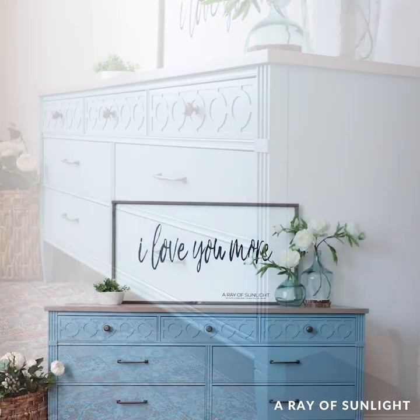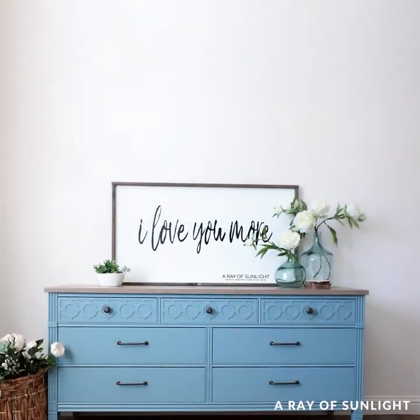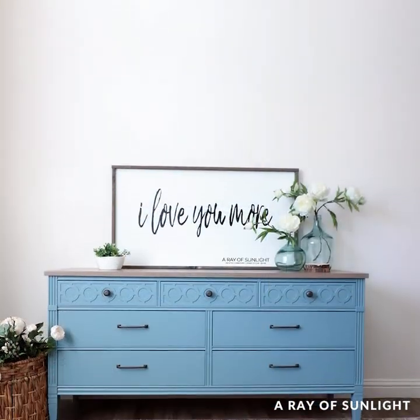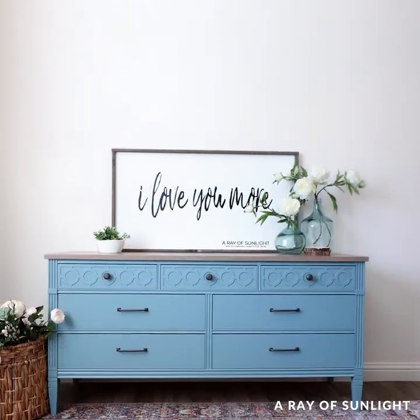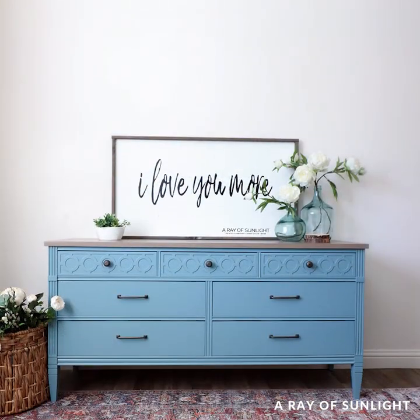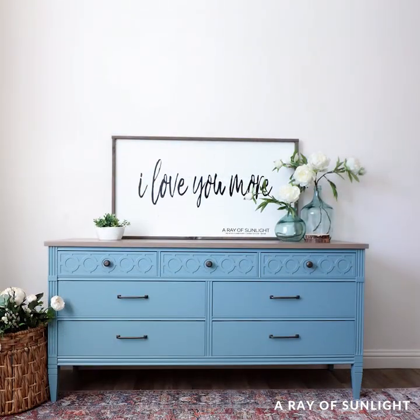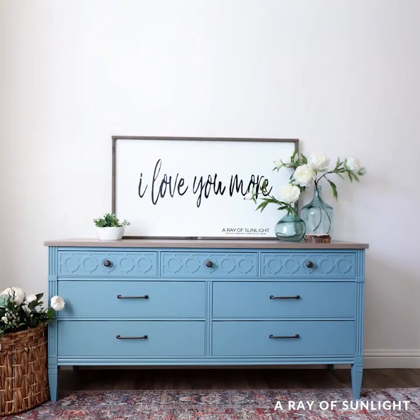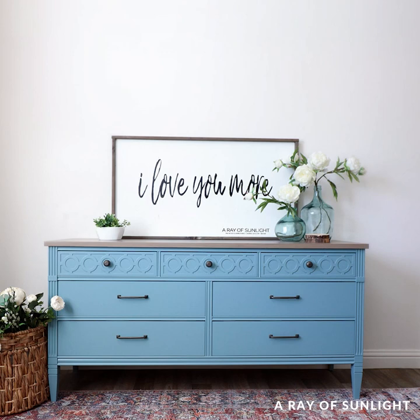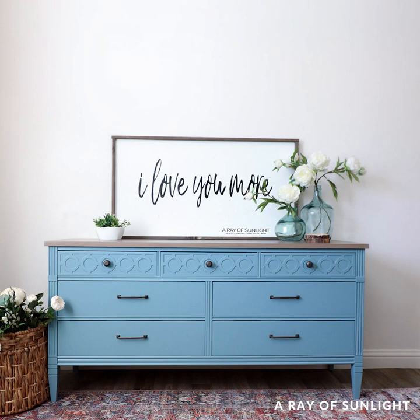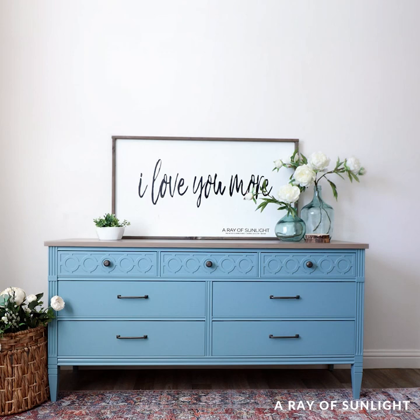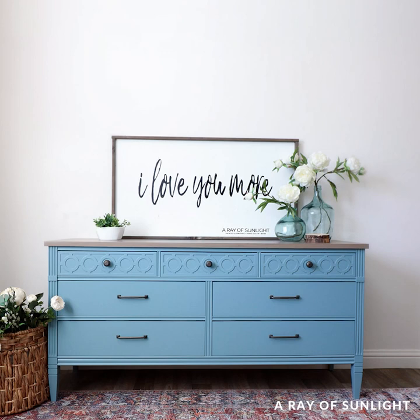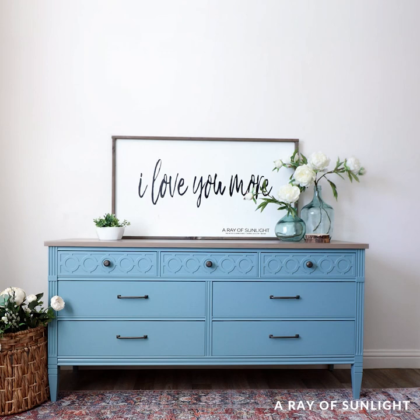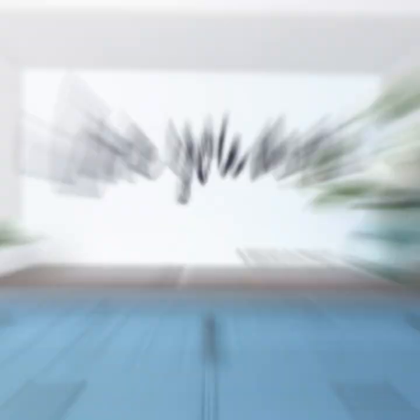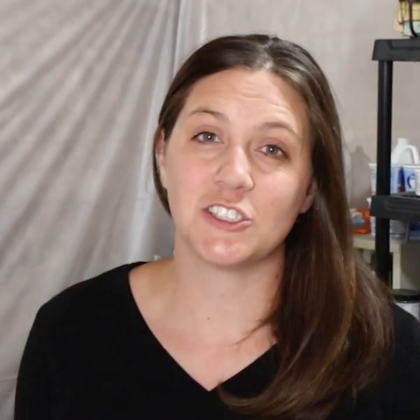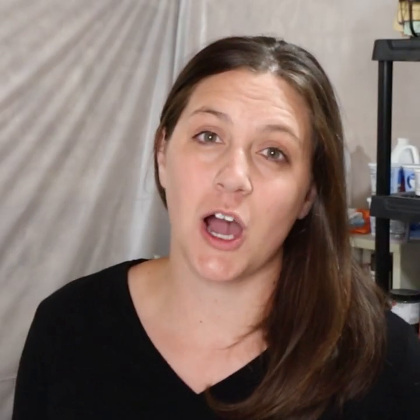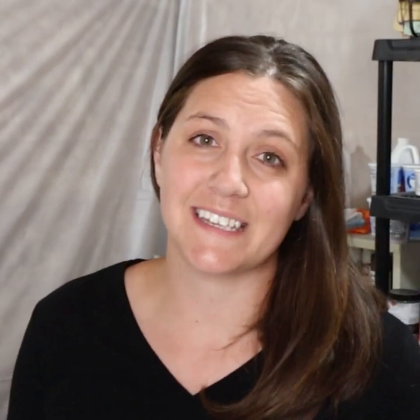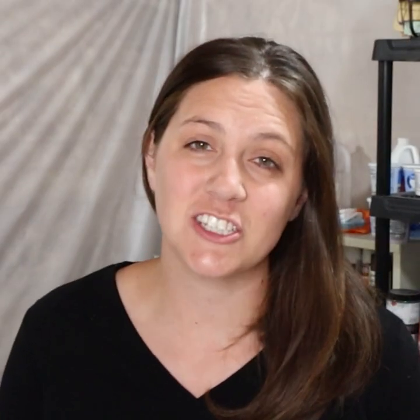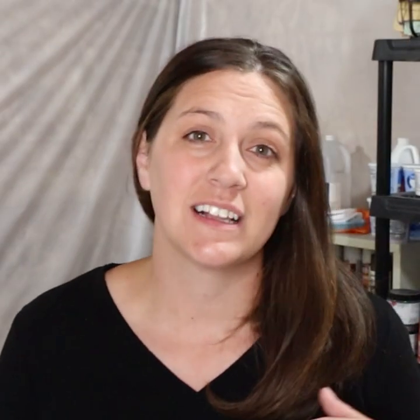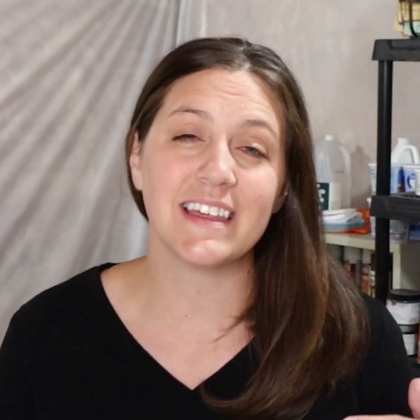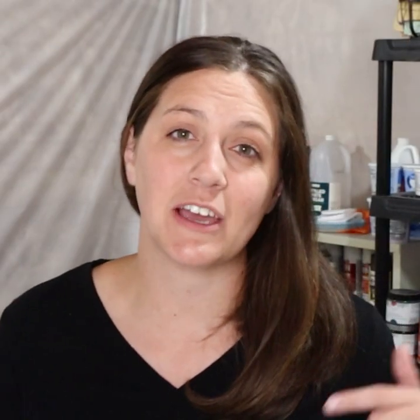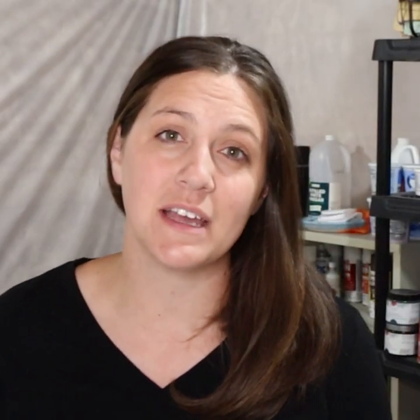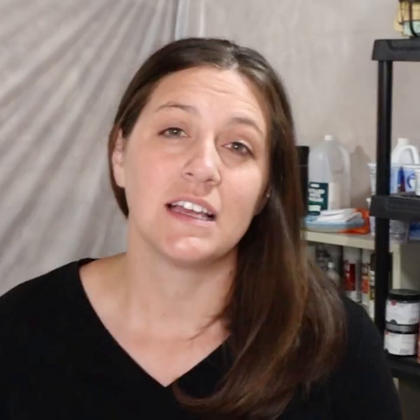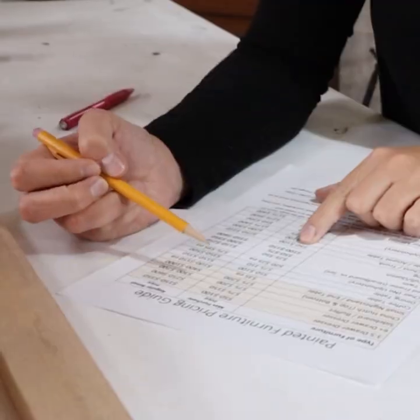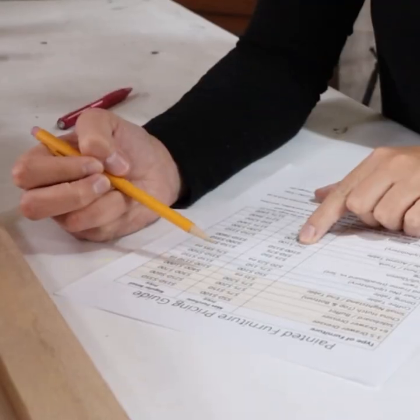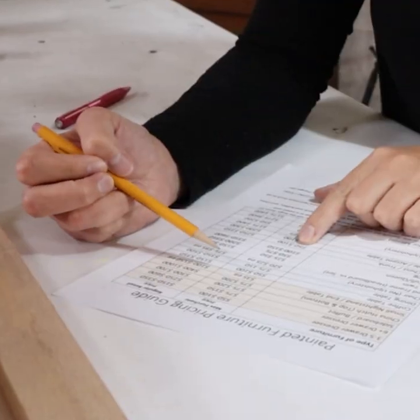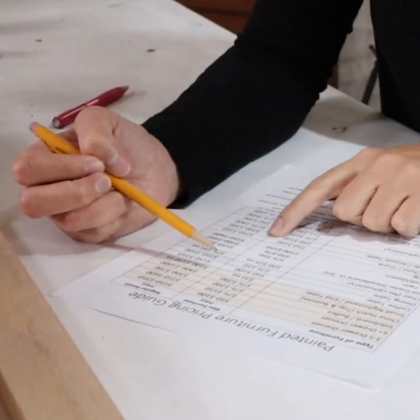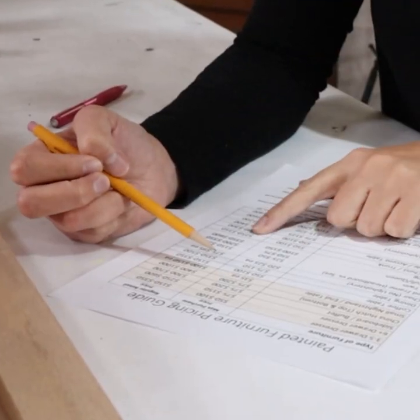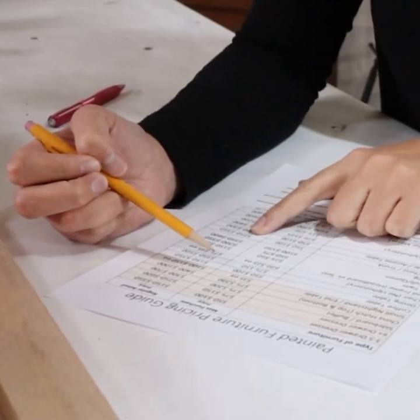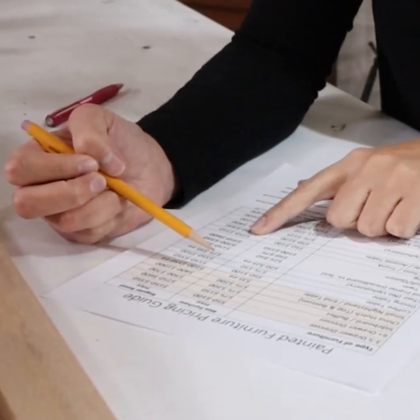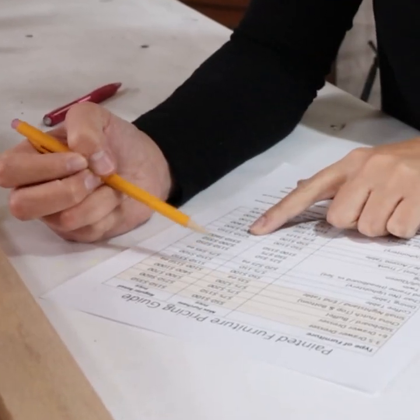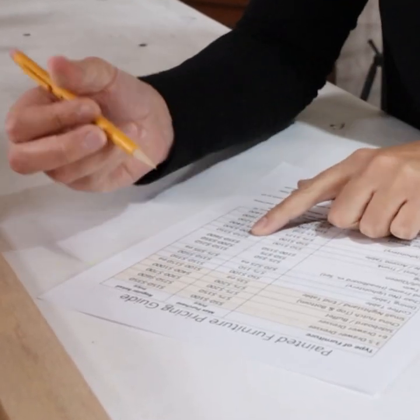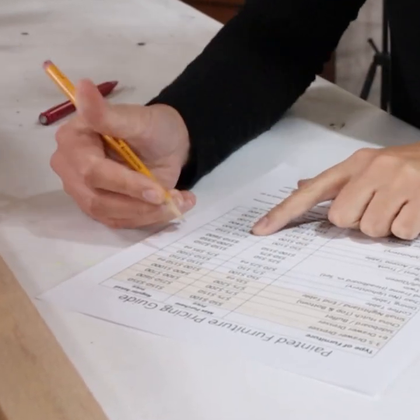Oh, and this one is getting listed for sale locally for $300. Want to turn your hobby into cash? Click the link in my comments to download the free pricing guide that we use to buy and sell furniture.